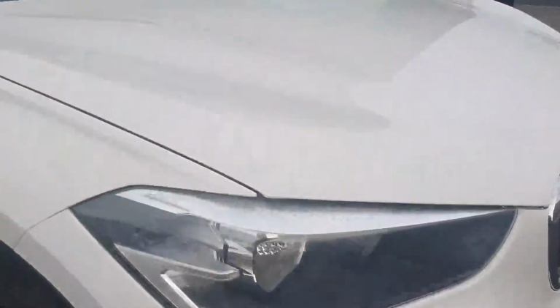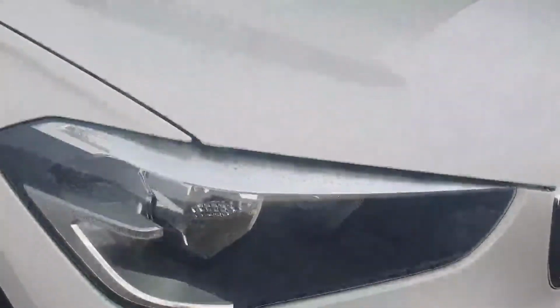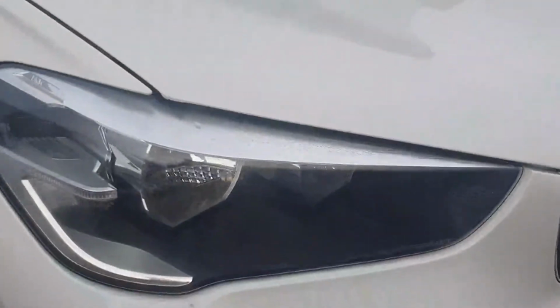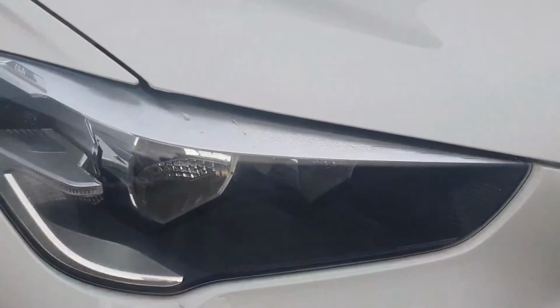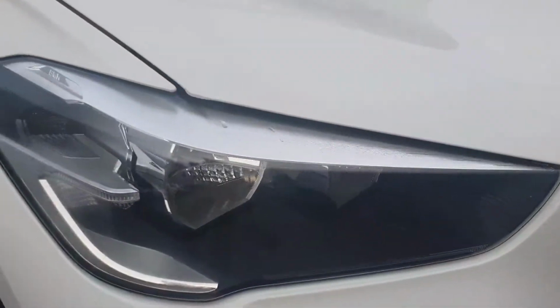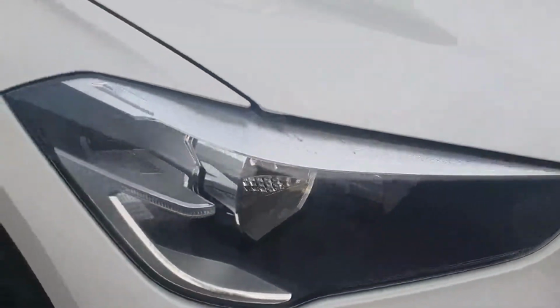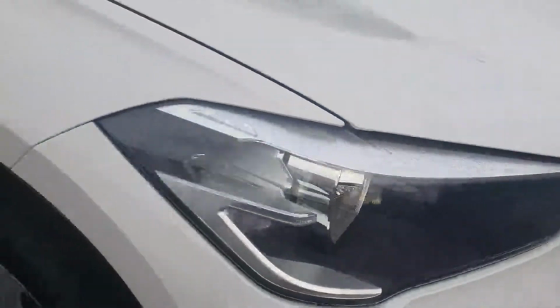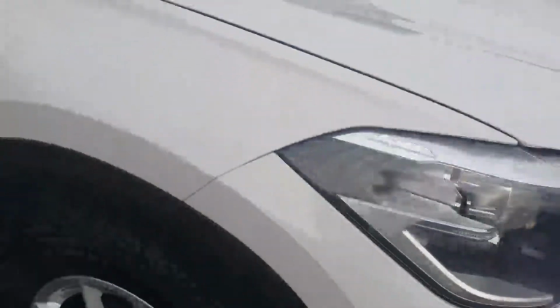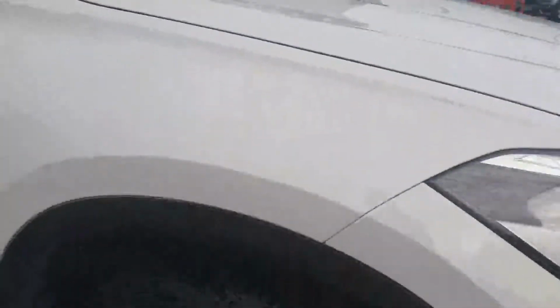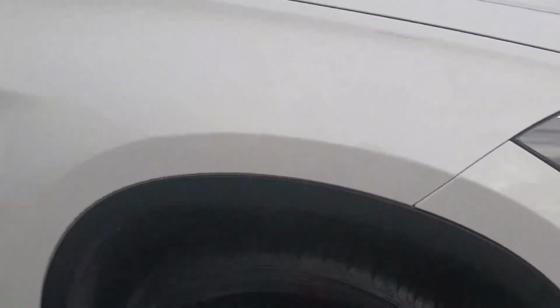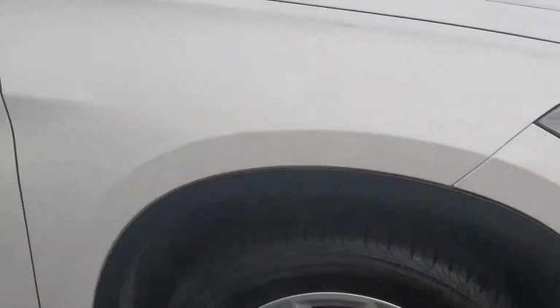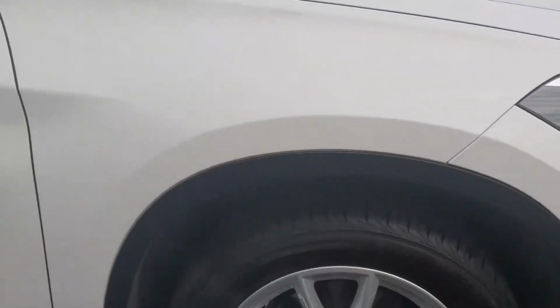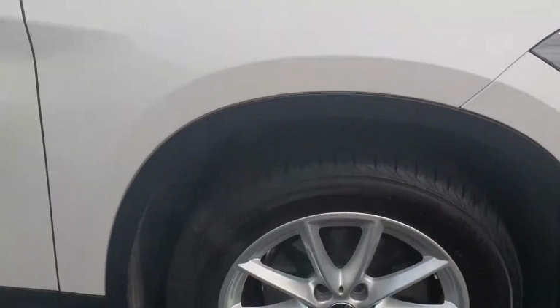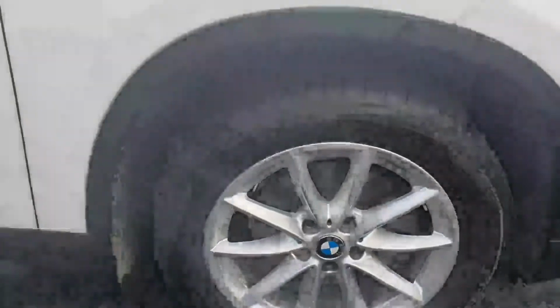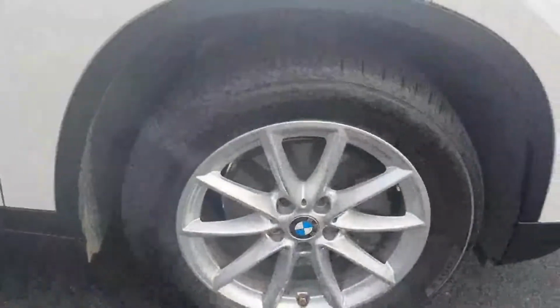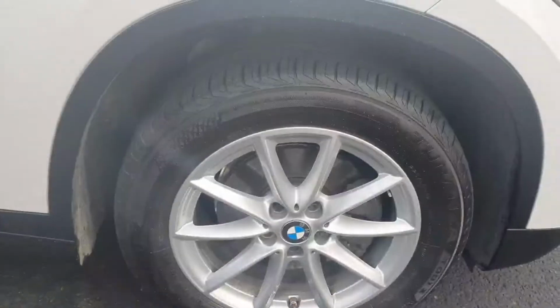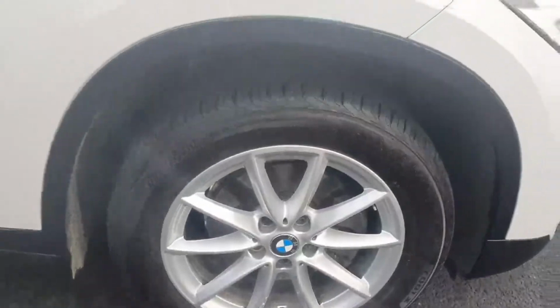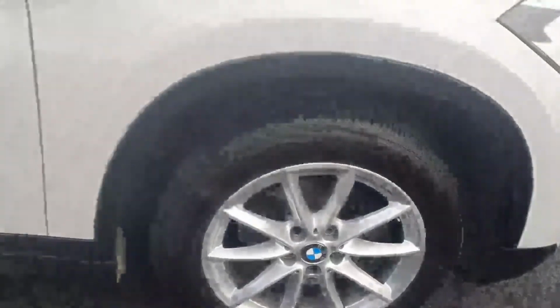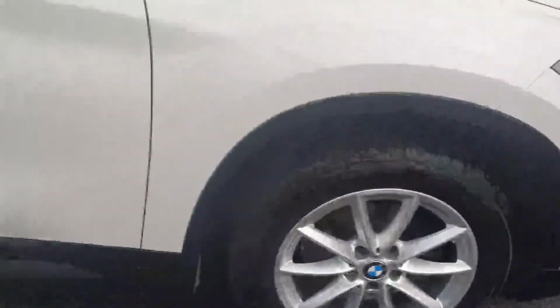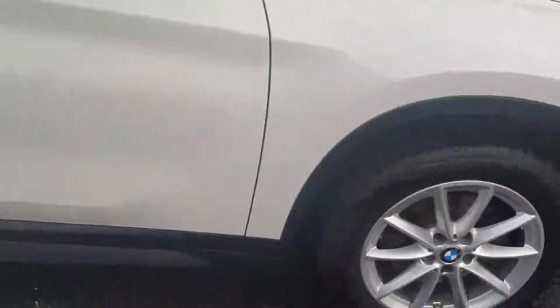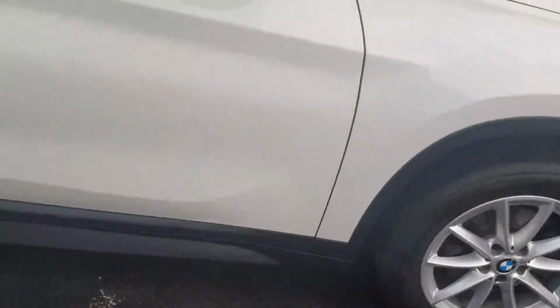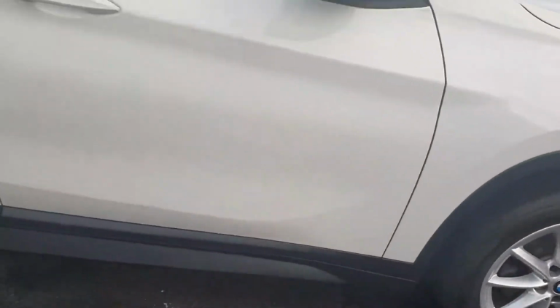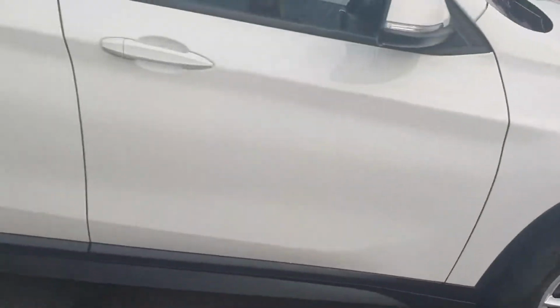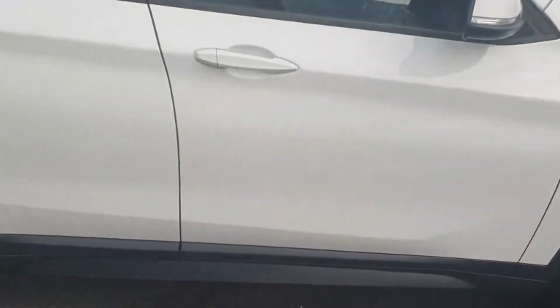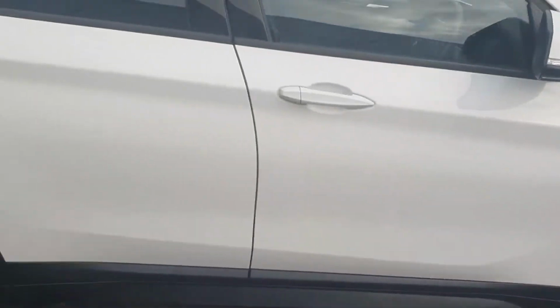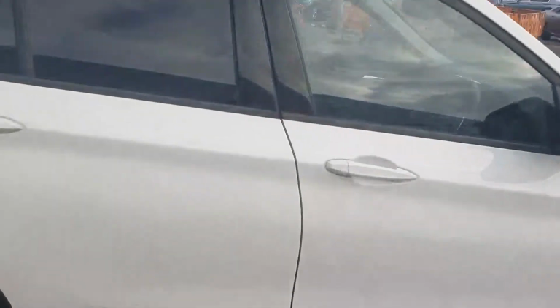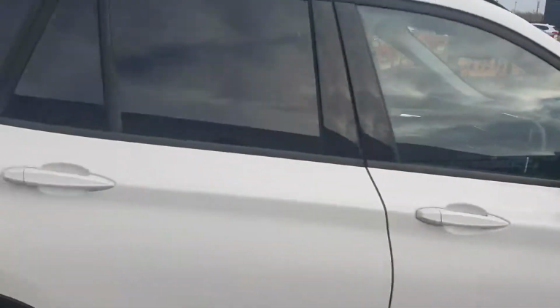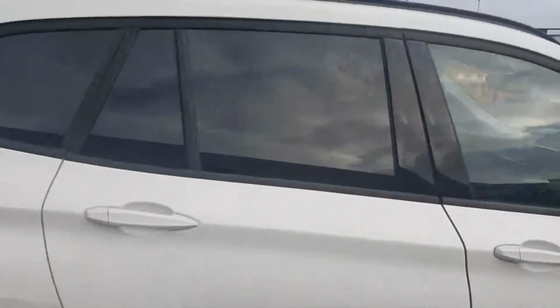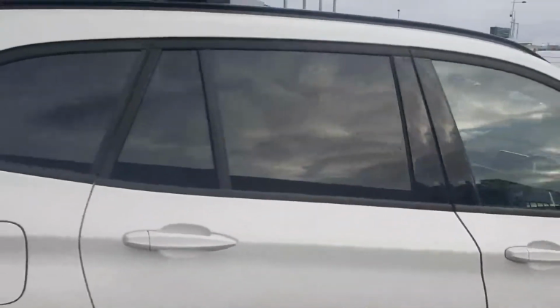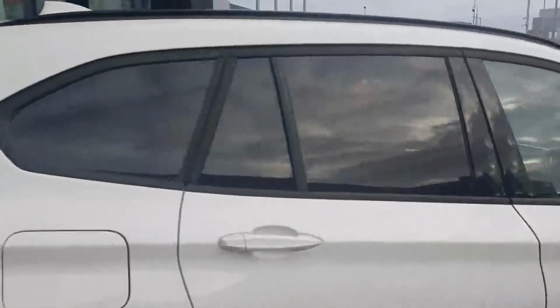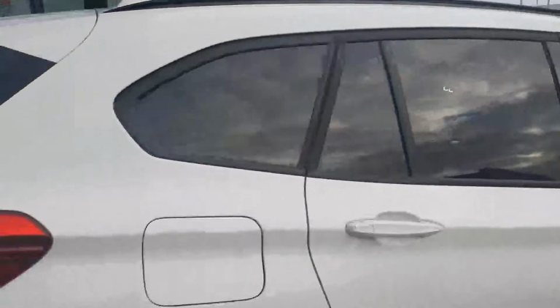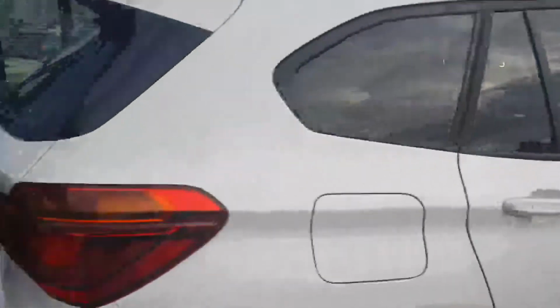At the front here you have your LED headlights, here you have your 17-inch BMW alloys, and you have your rear privacy glass here at the back.